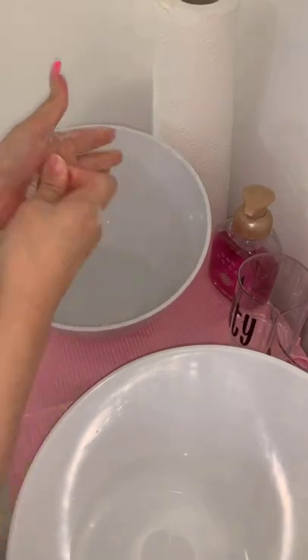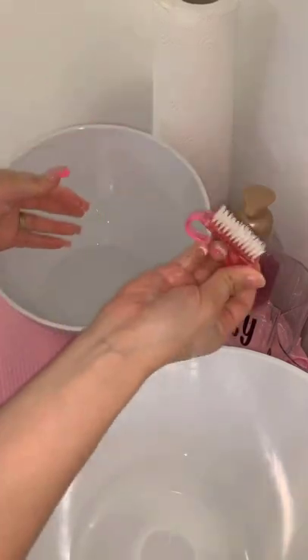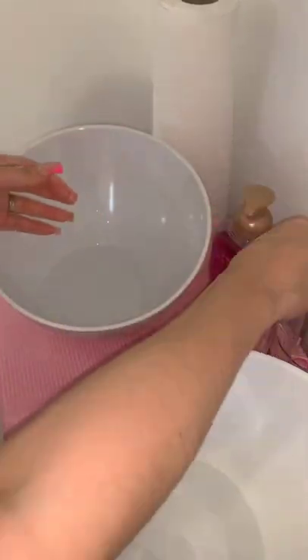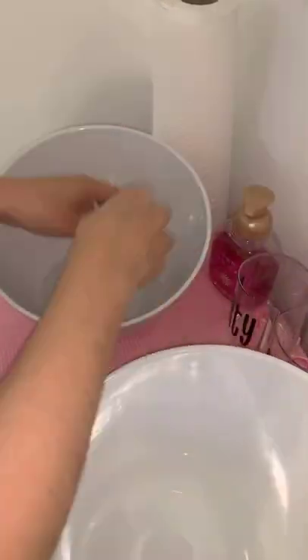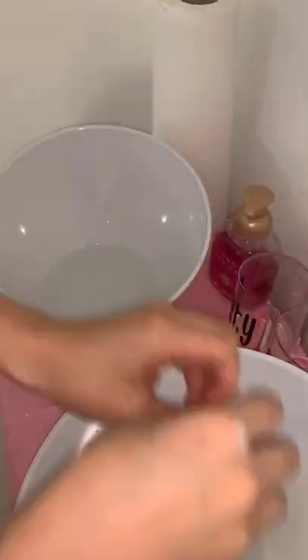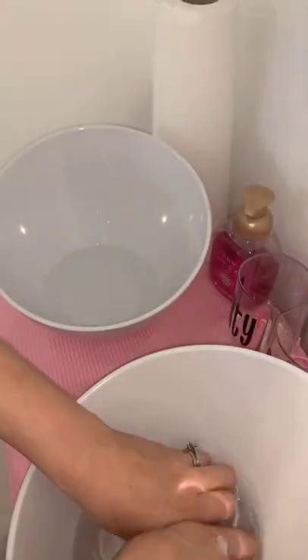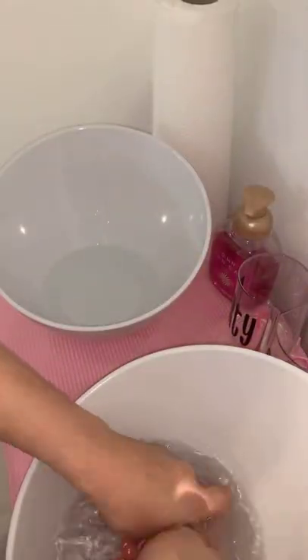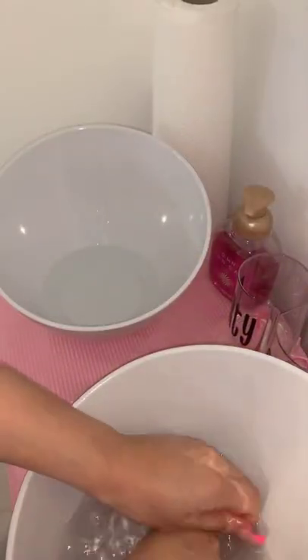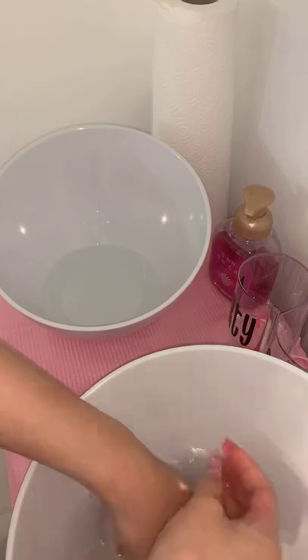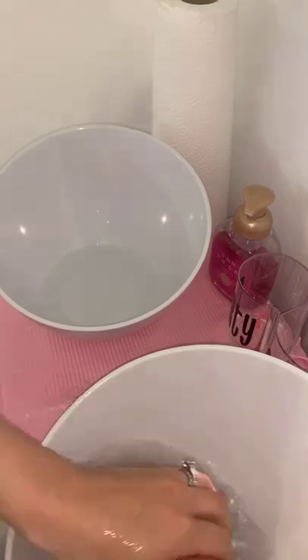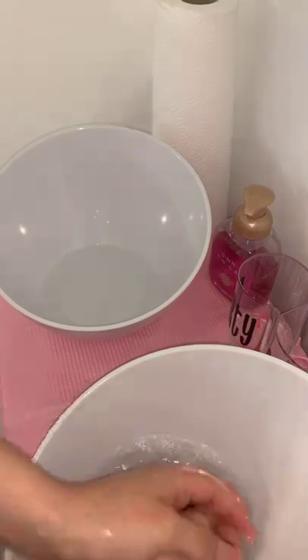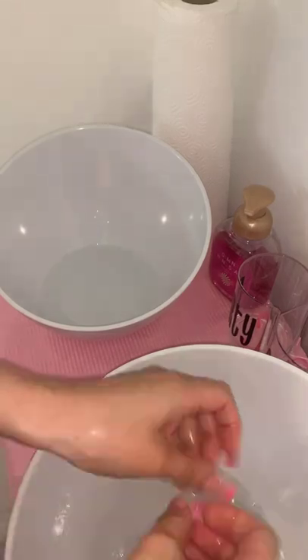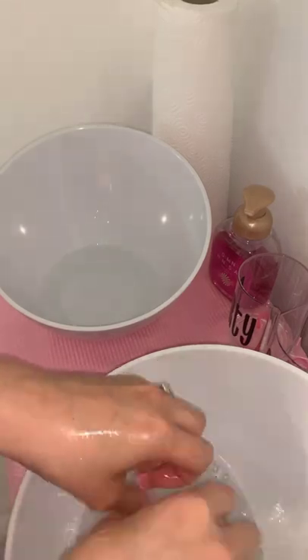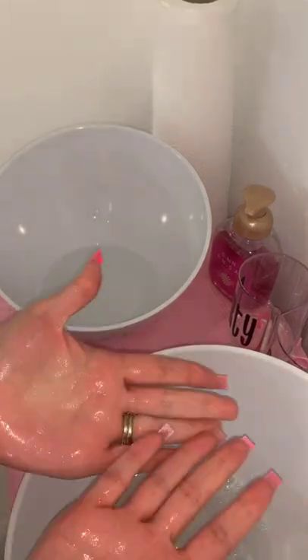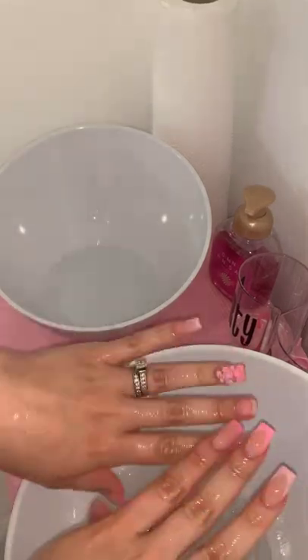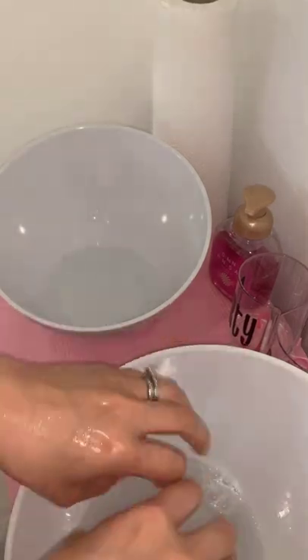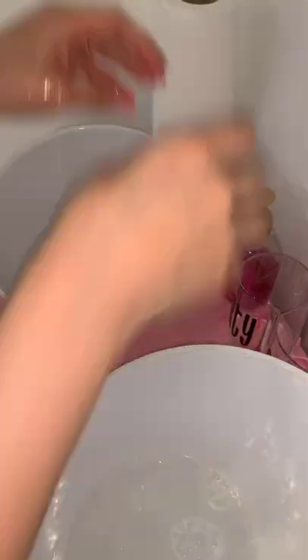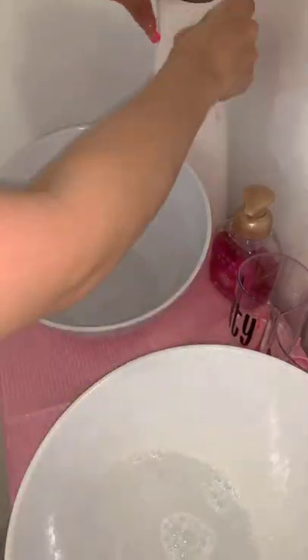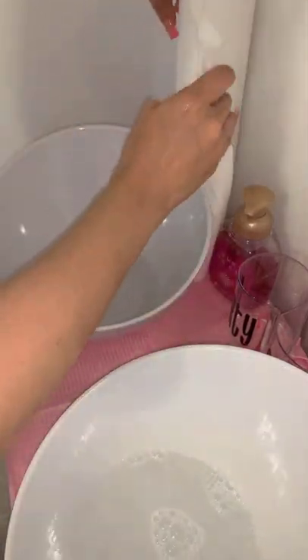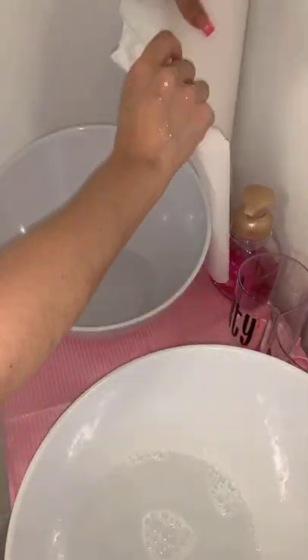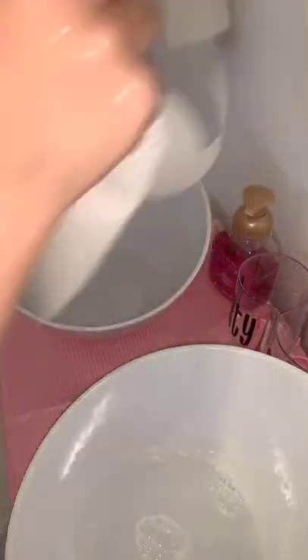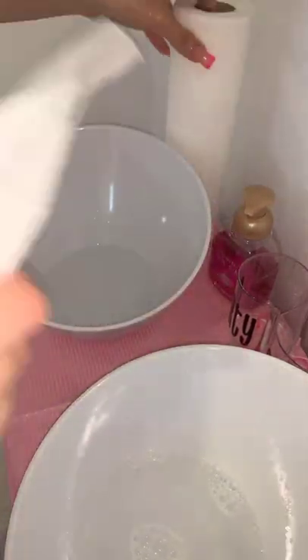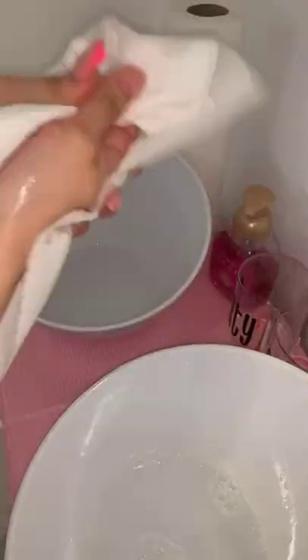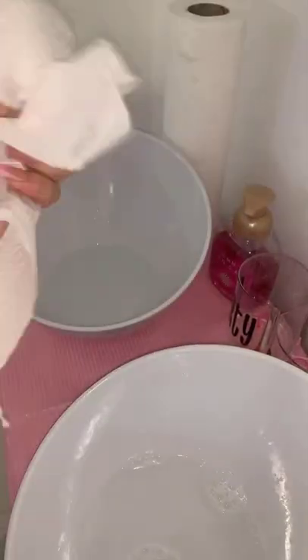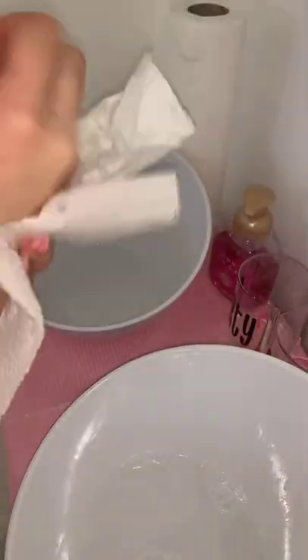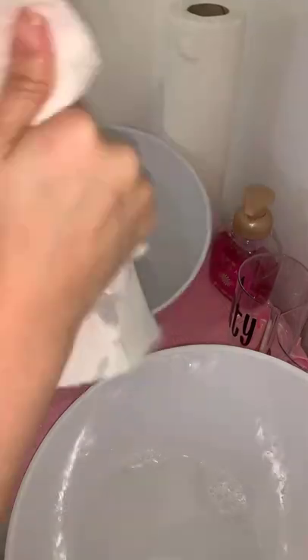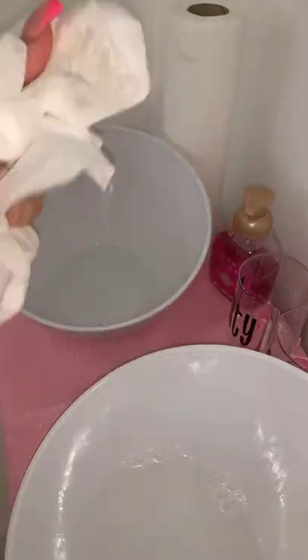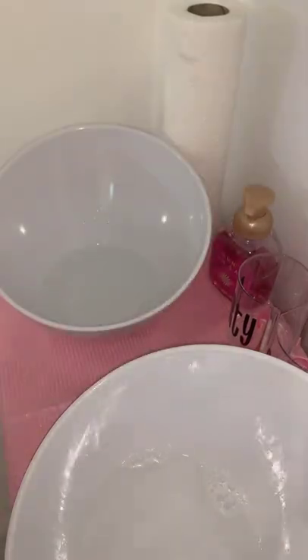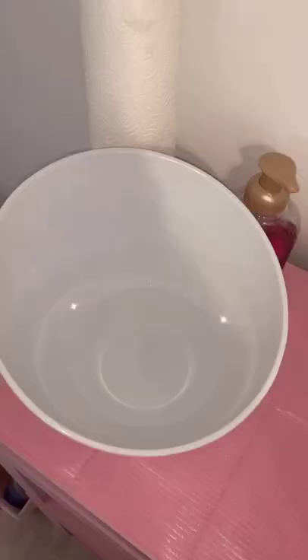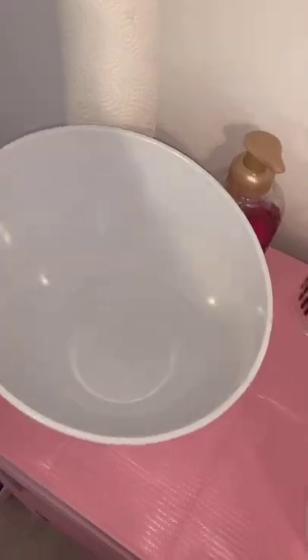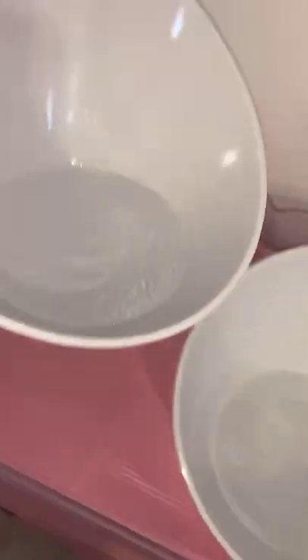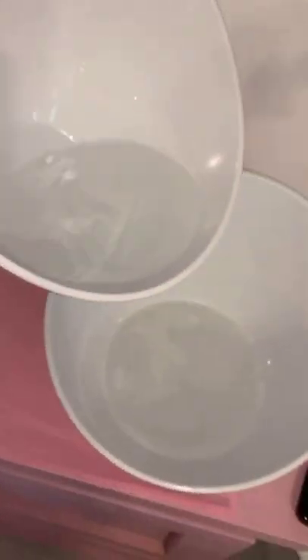Then I just continue on with top coat, take pictures, and then they're gone. Once I'm done with my client, I dump out that dirty water and then I disinfect each bowl.